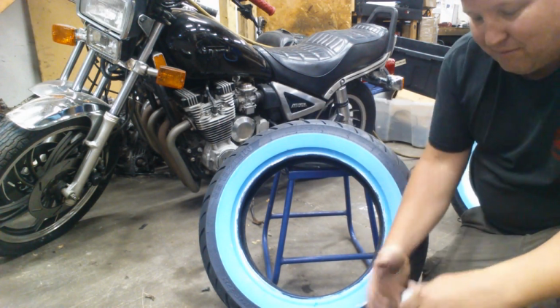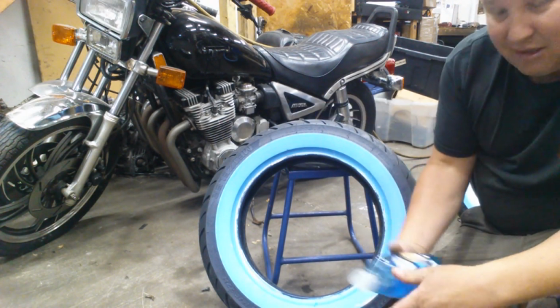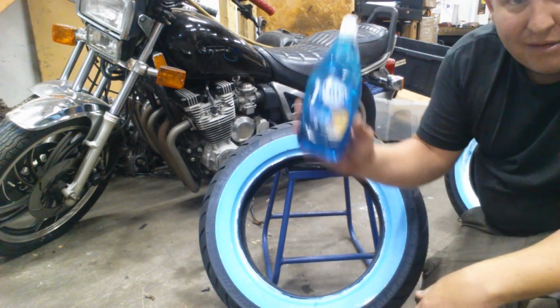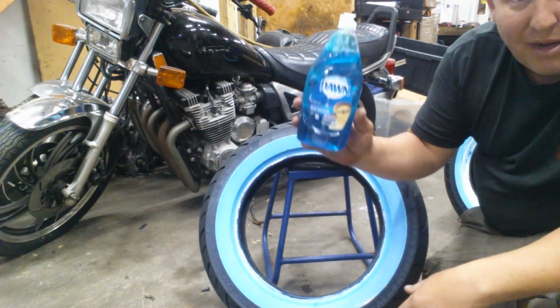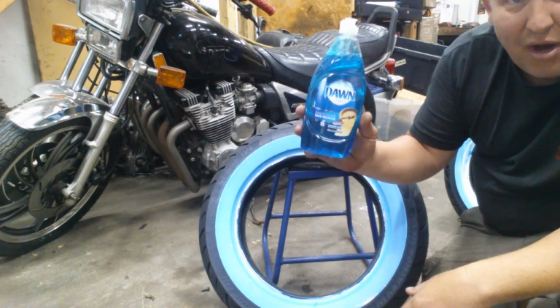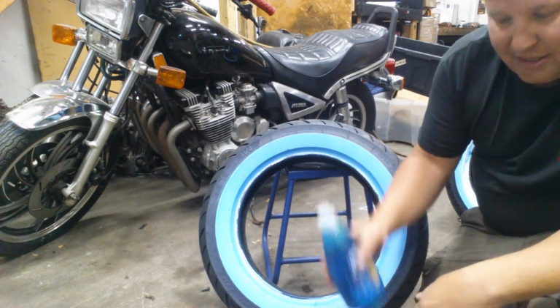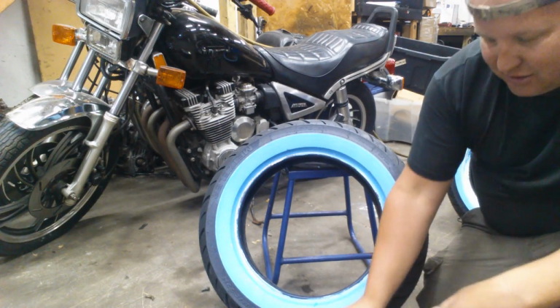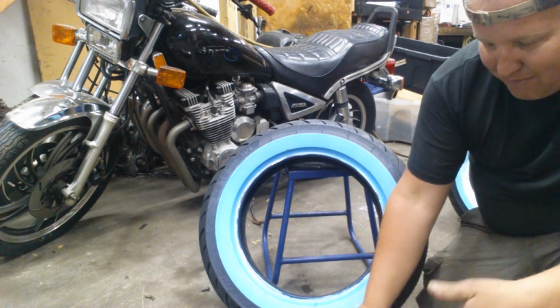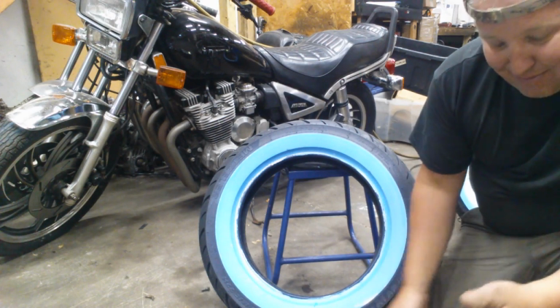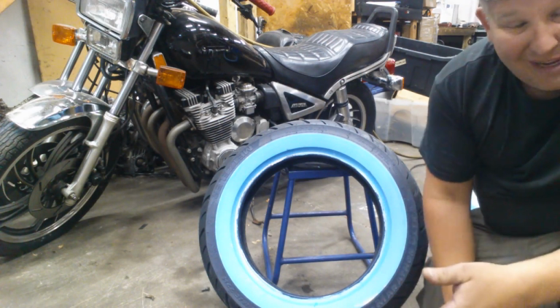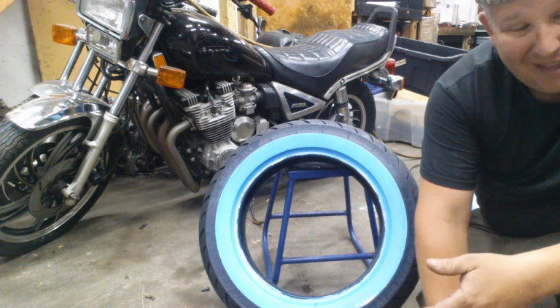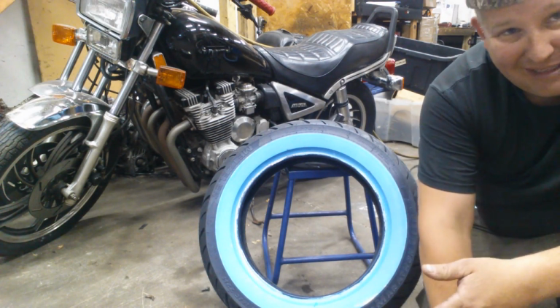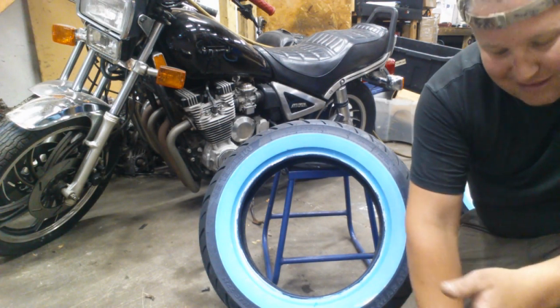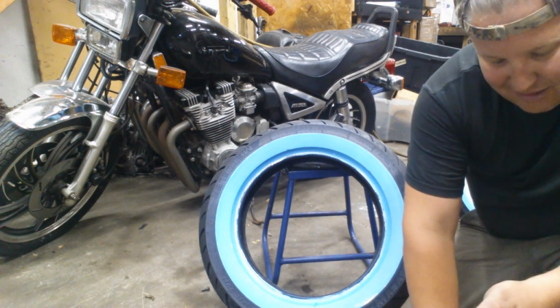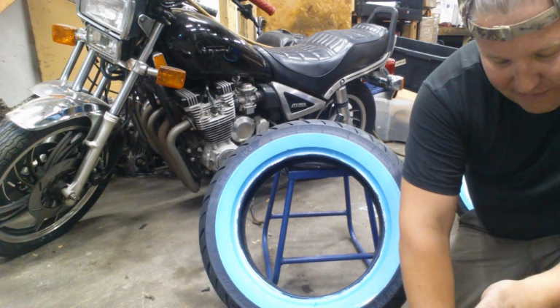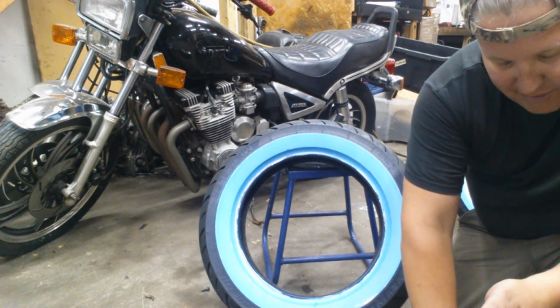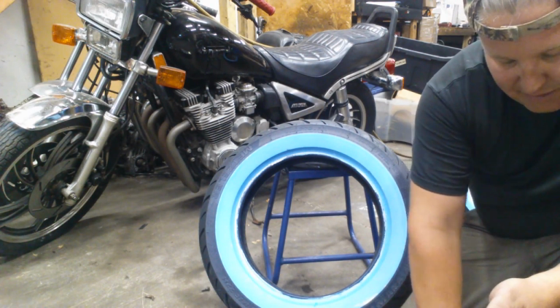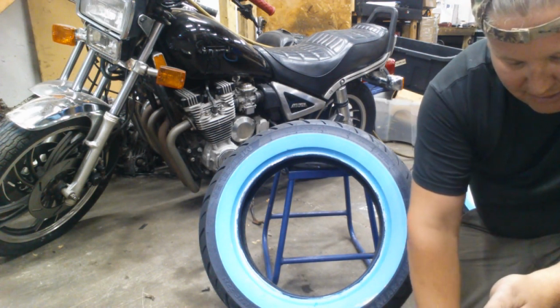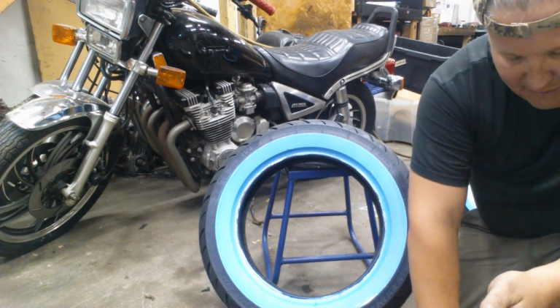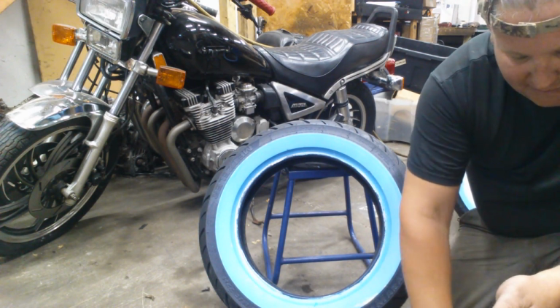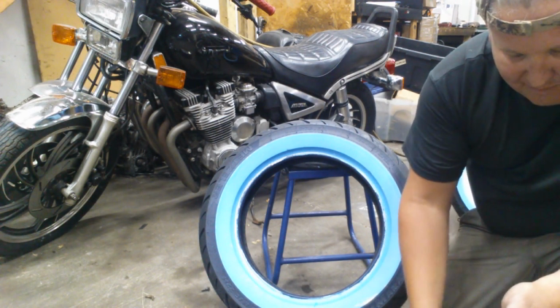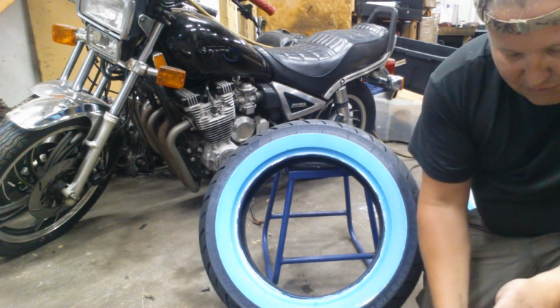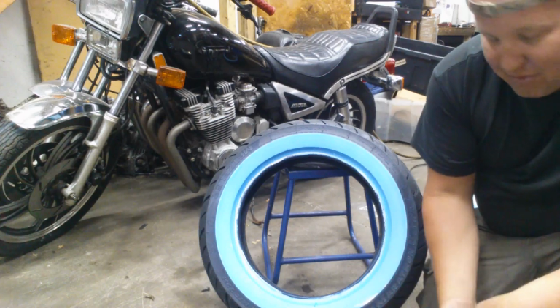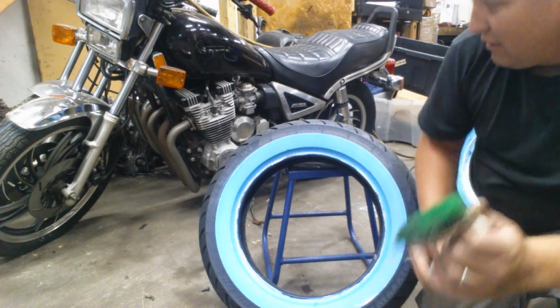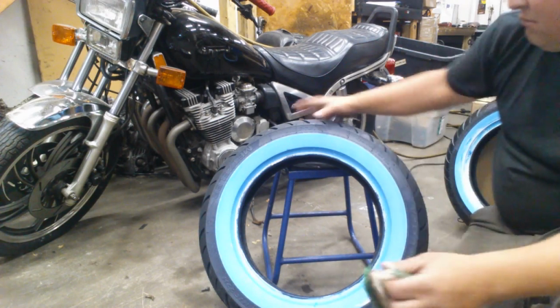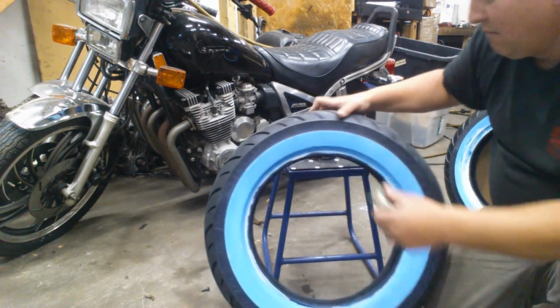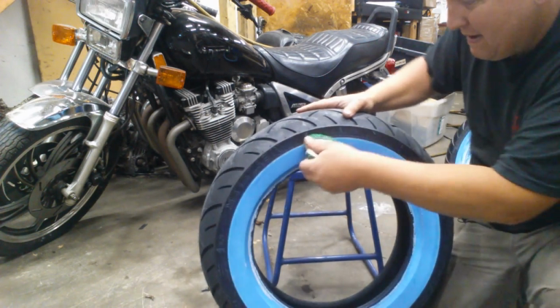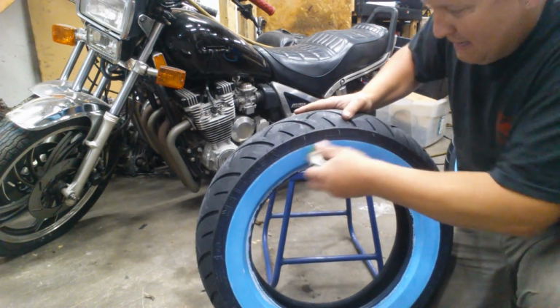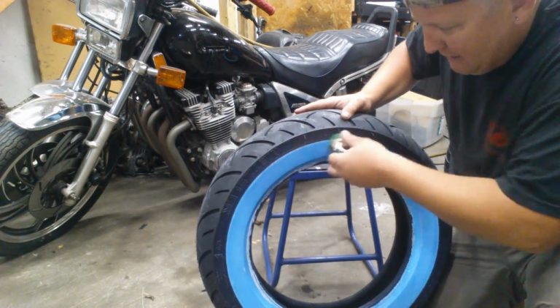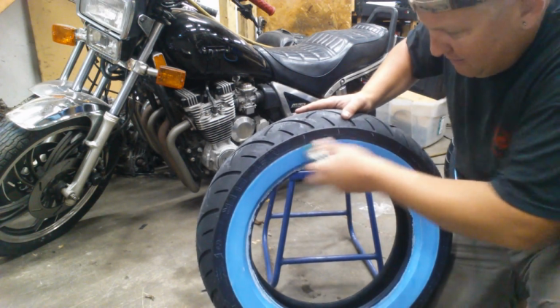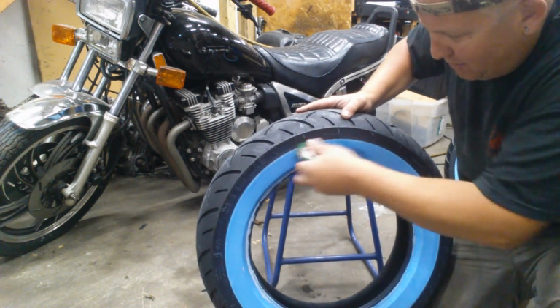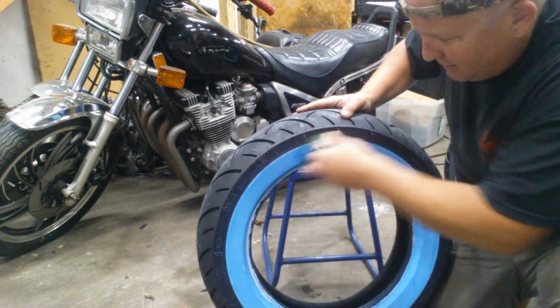Today we're just going to use some Dawn dish soap — pretty bit of a degreaser — a little scrub brush, and some elbow grease.